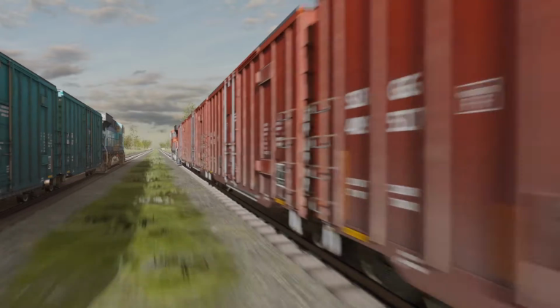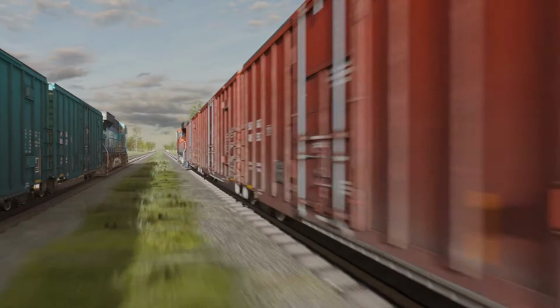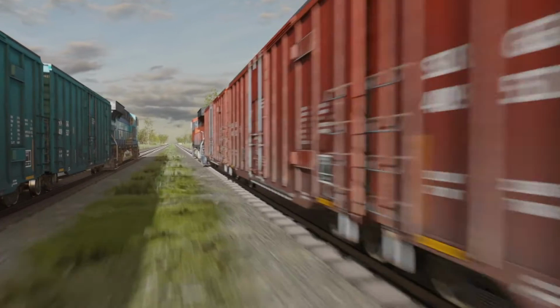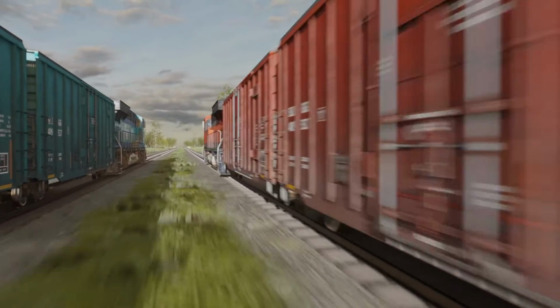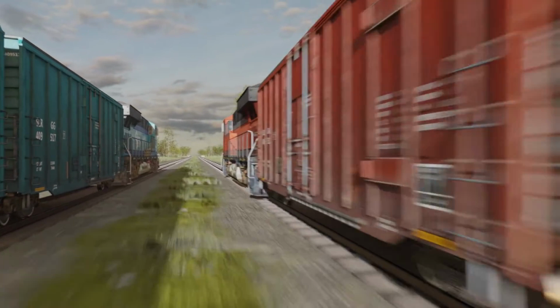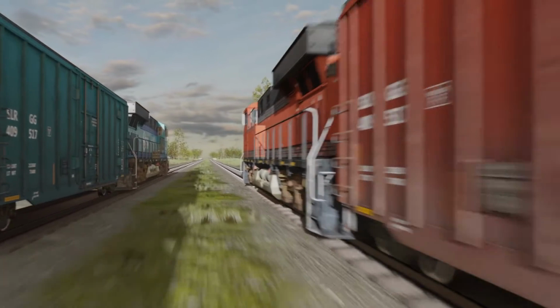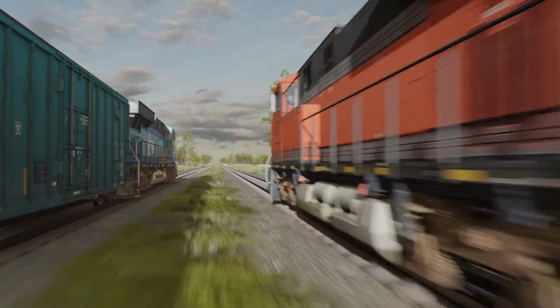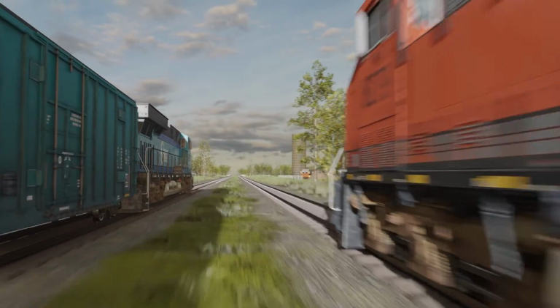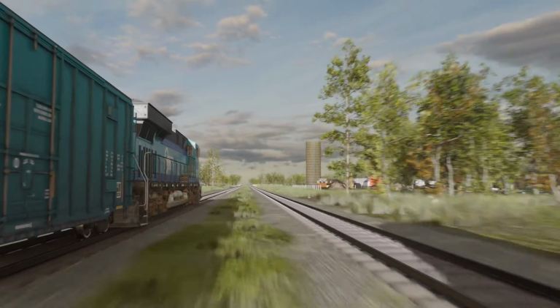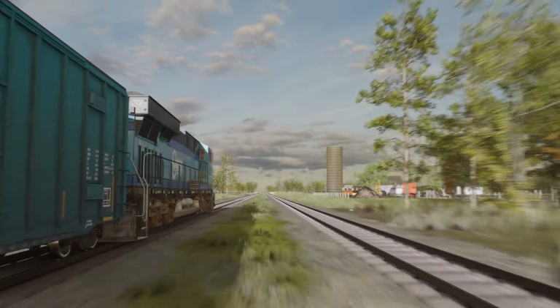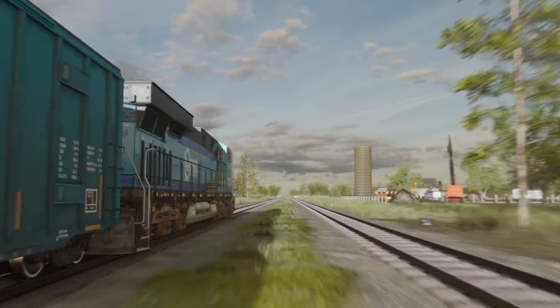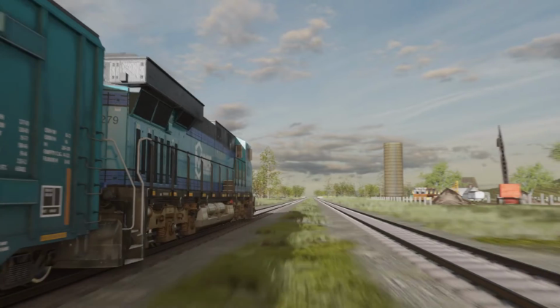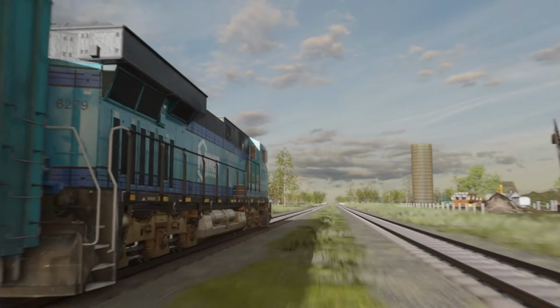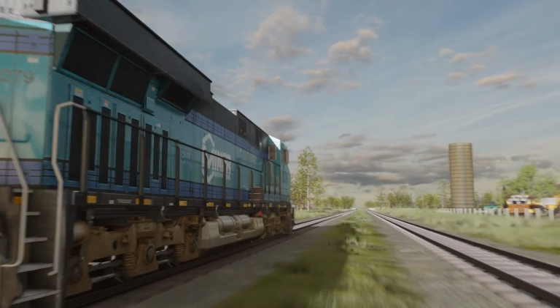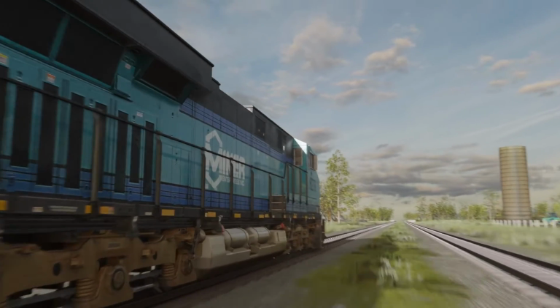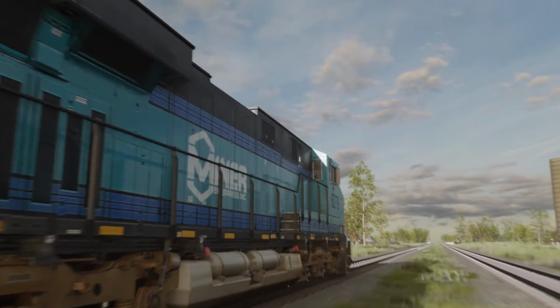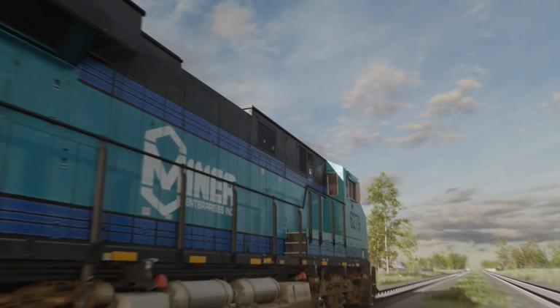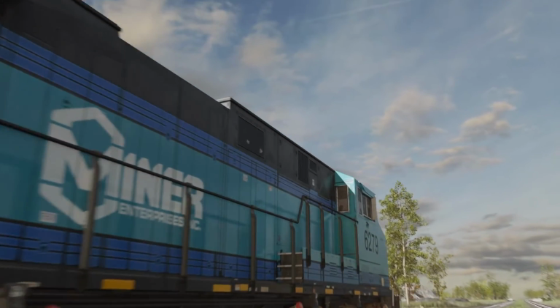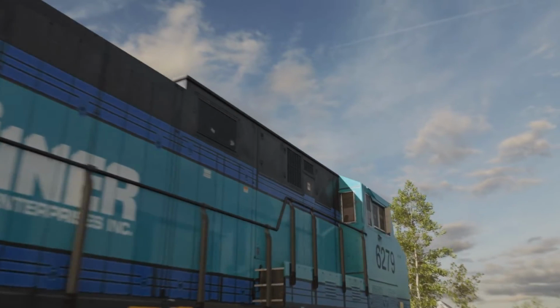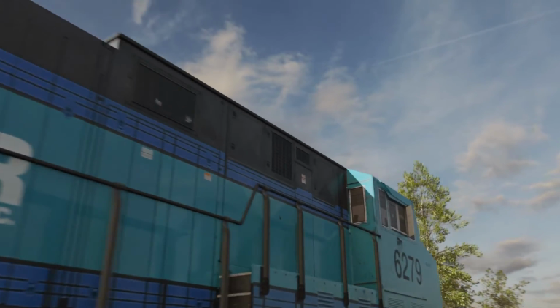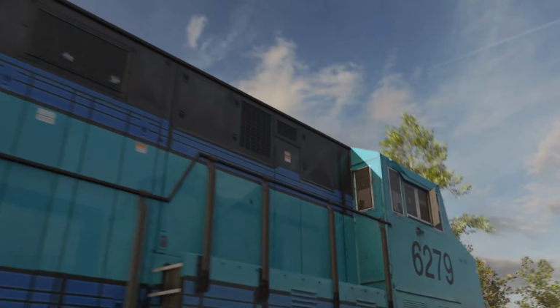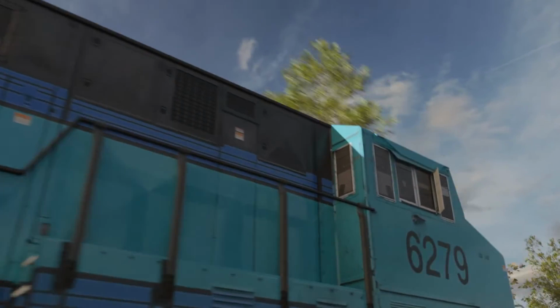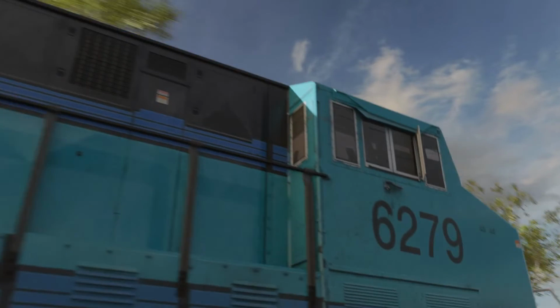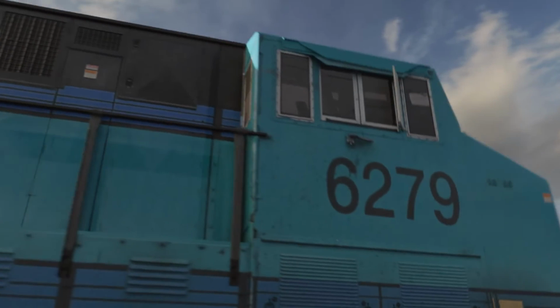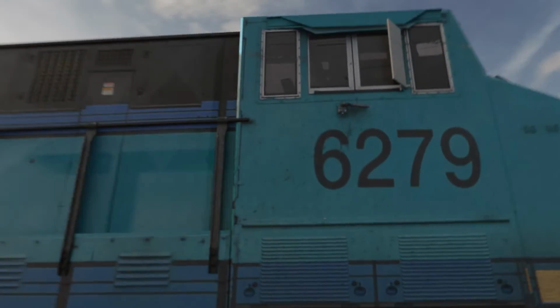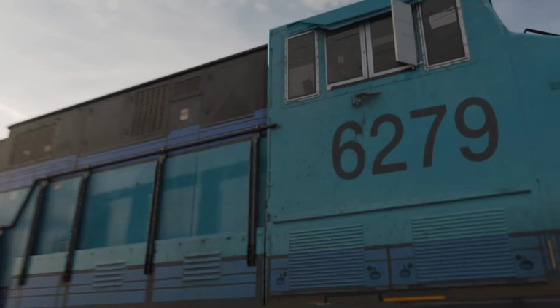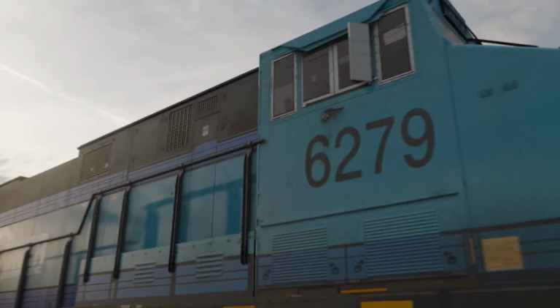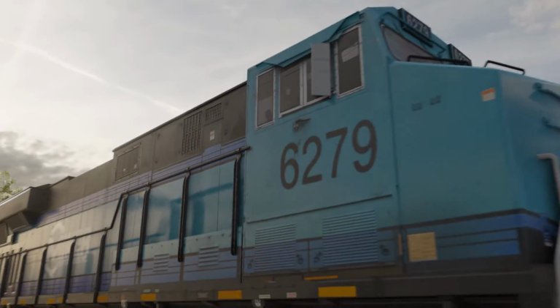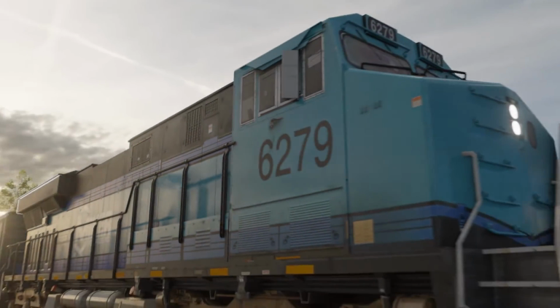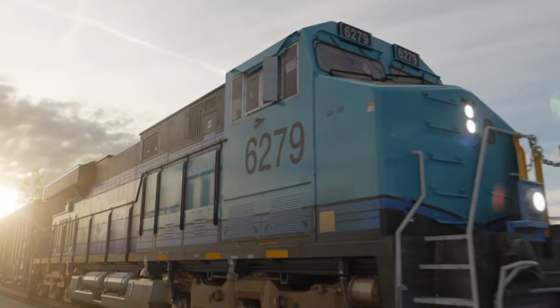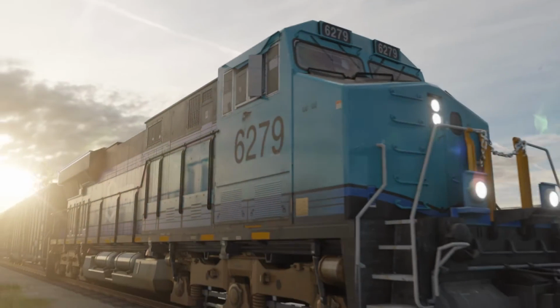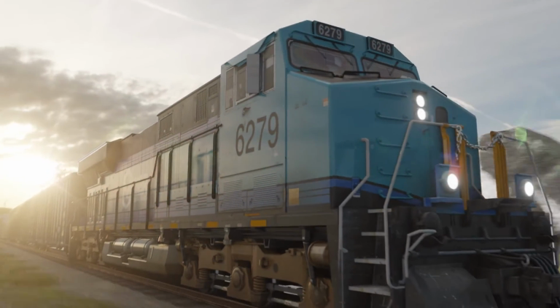Leveraging Miner's unmatched innovation and experience with draft gear systems, the Miner FCS ushers in a new era of friction cushioning. Best of all, it provides car owners and operators the peace of mind that comes with maximum protection.